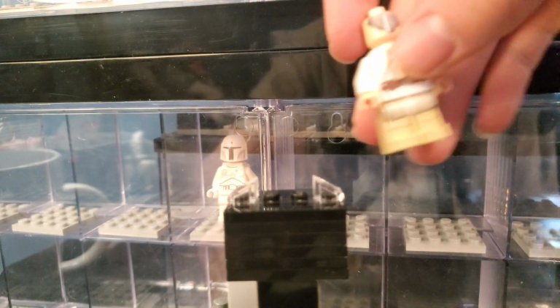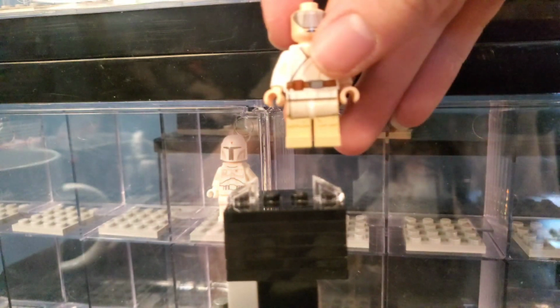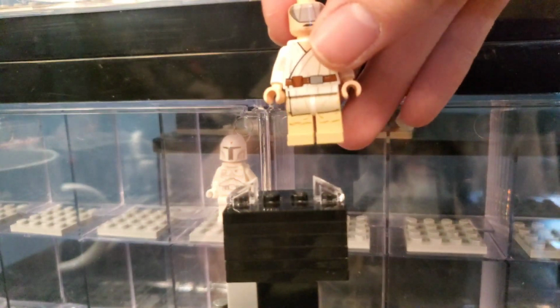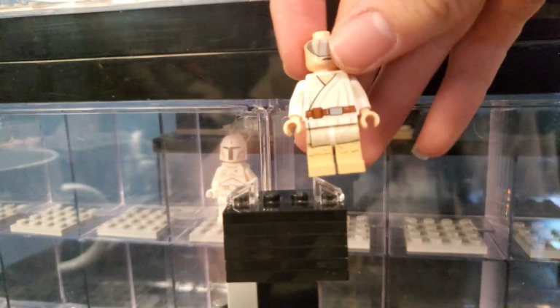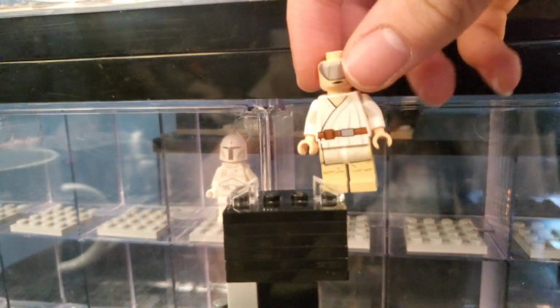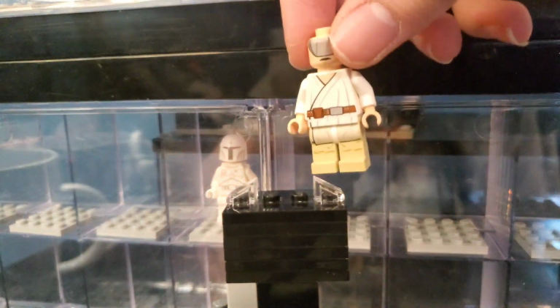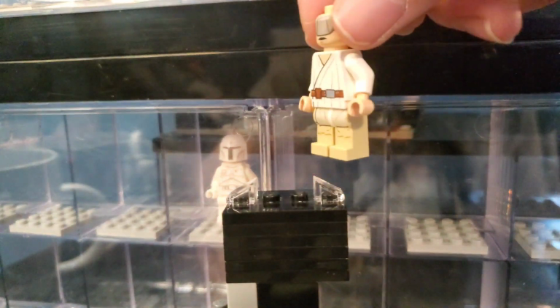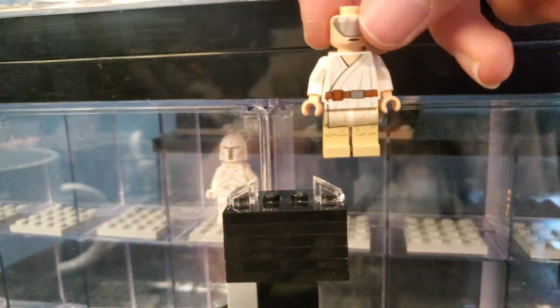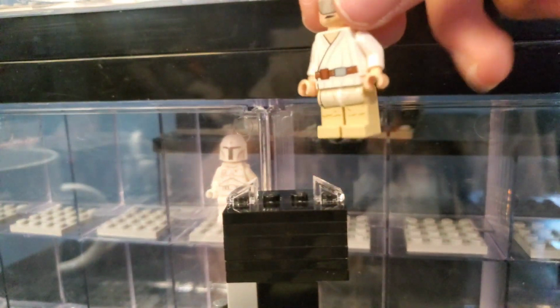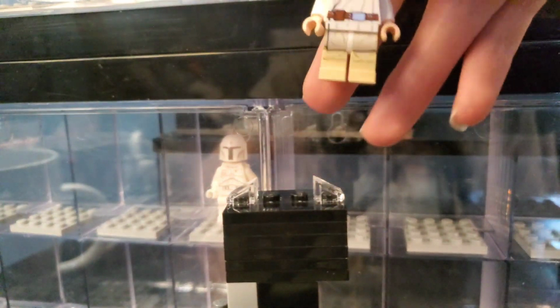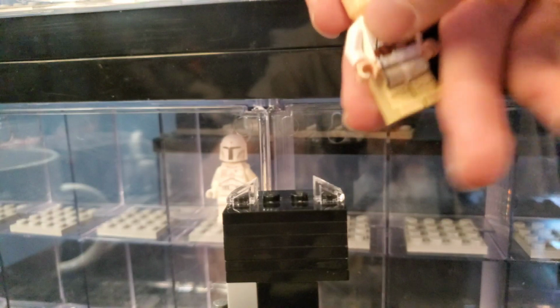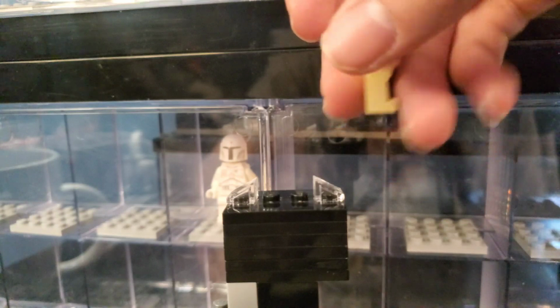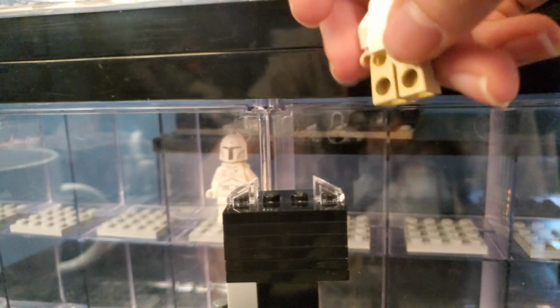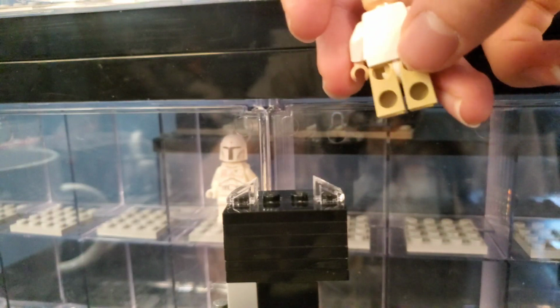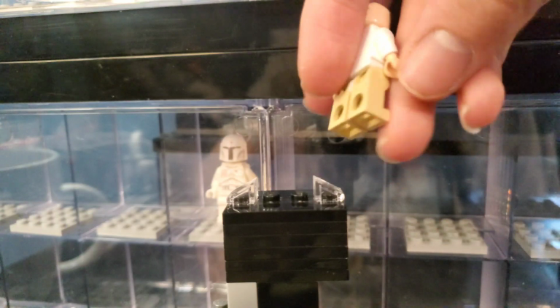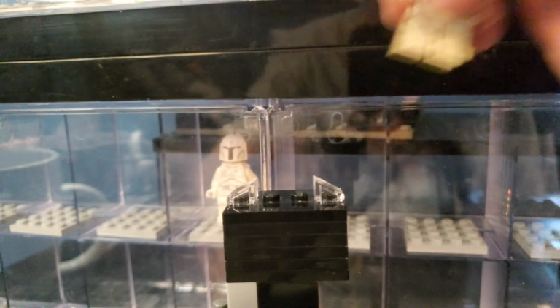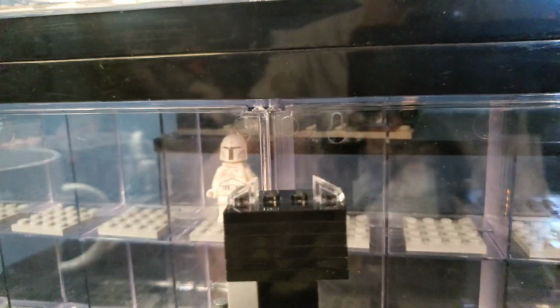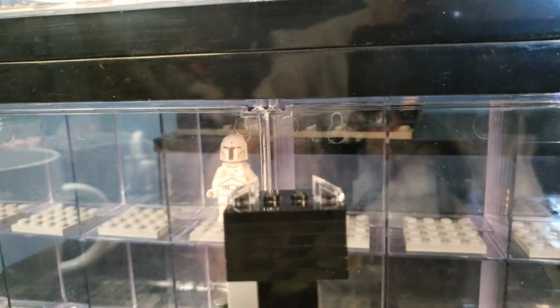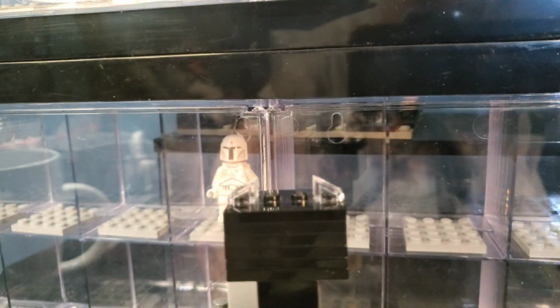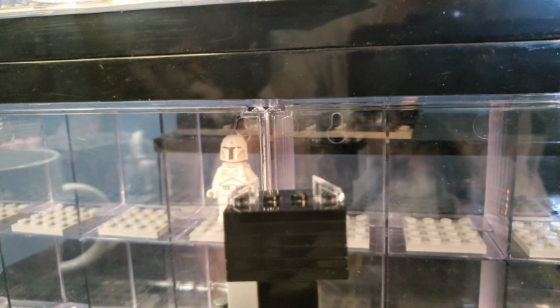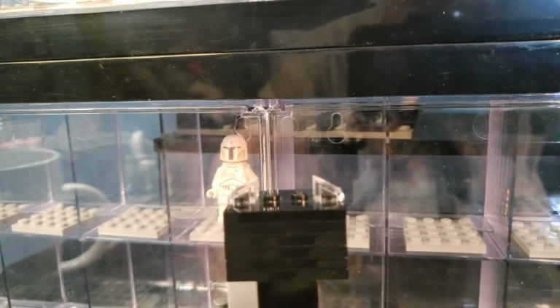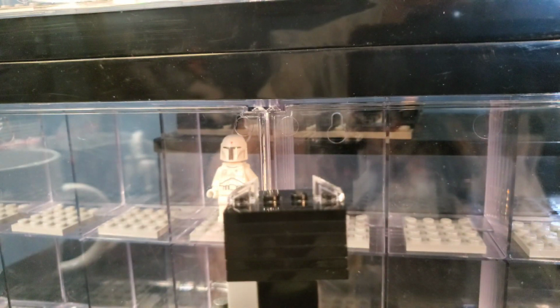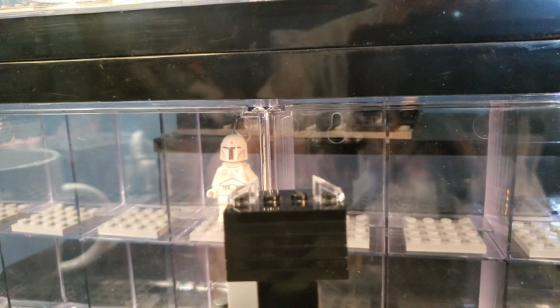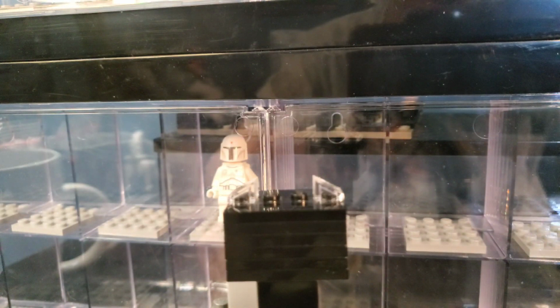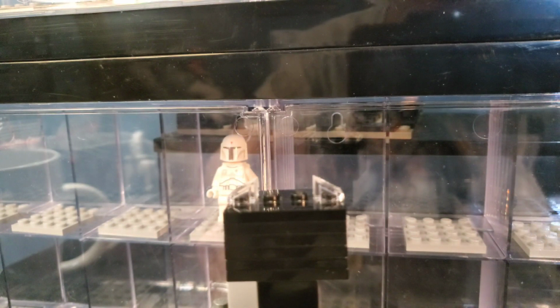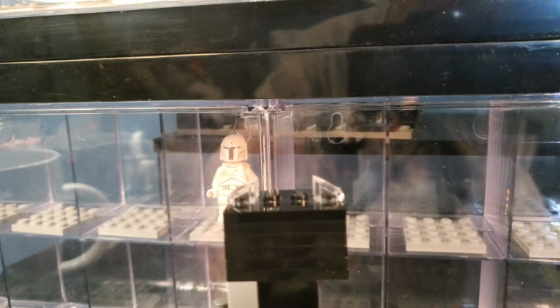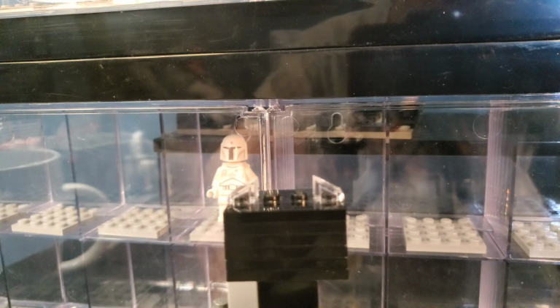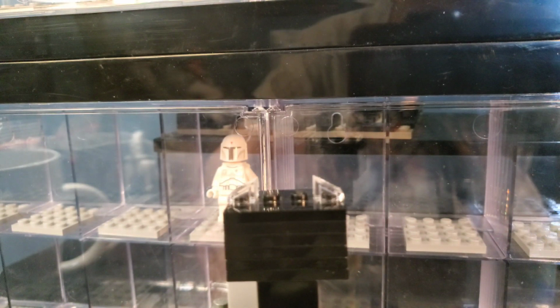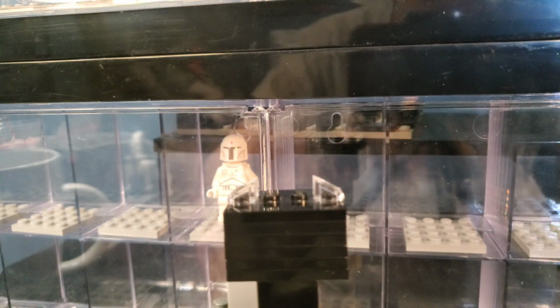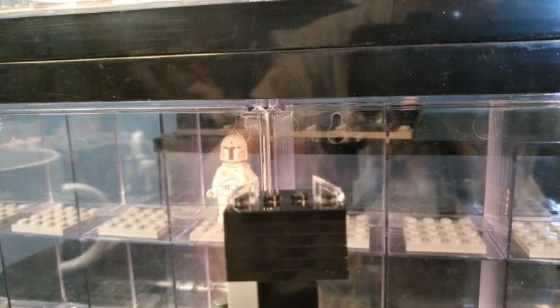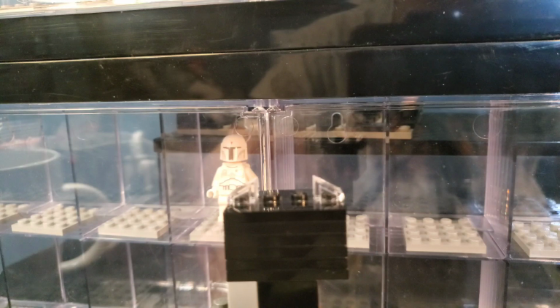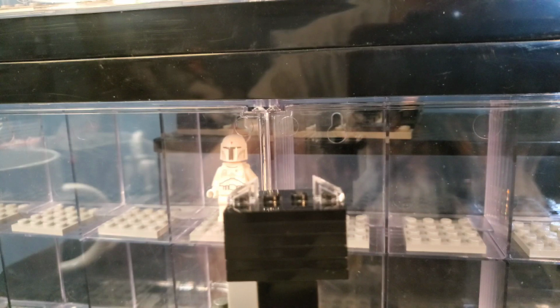And then here we have a Luke with a blindfold, and he's bald. Very interesting, but what can you expect from an eBay haul?